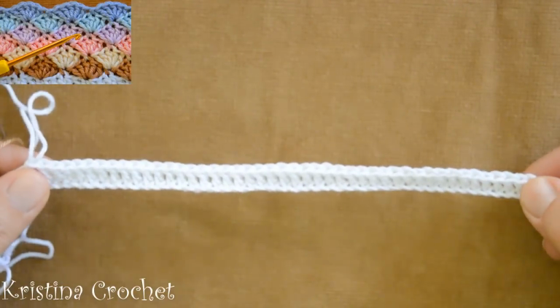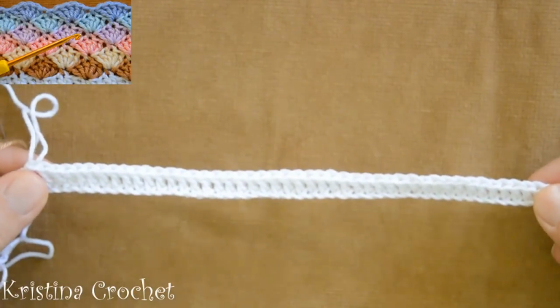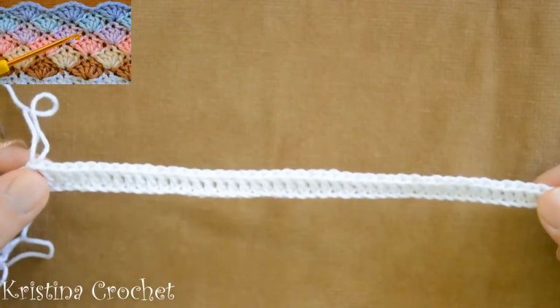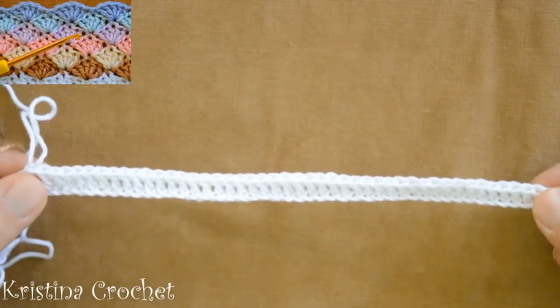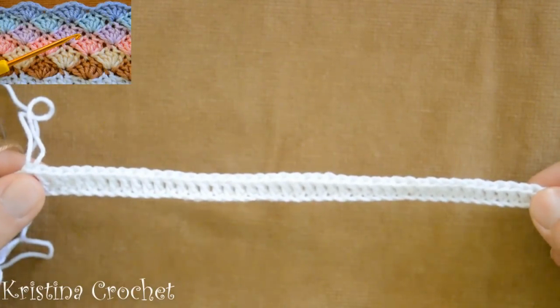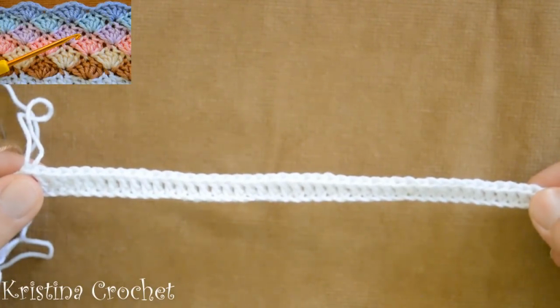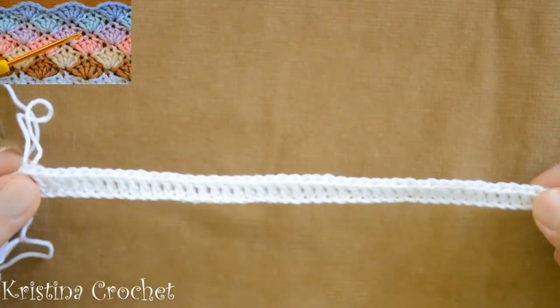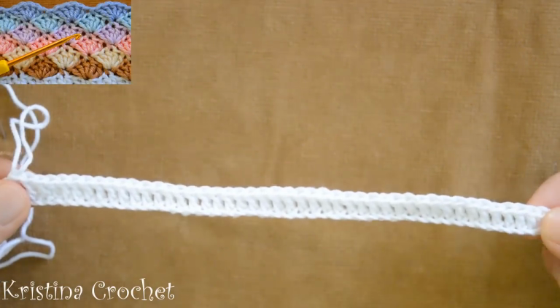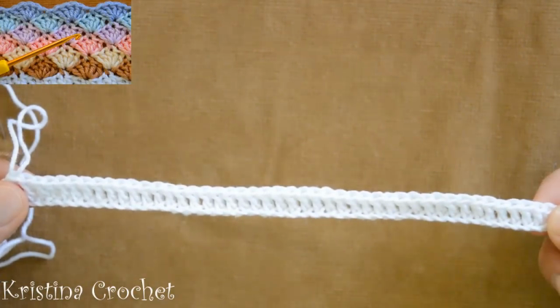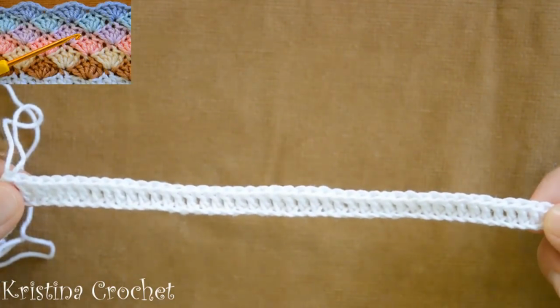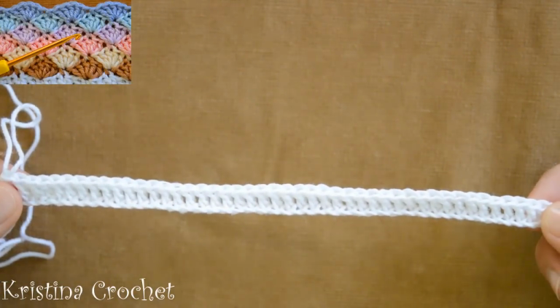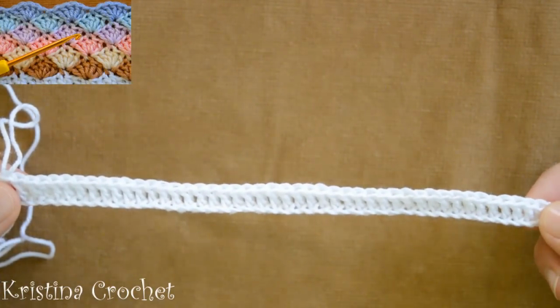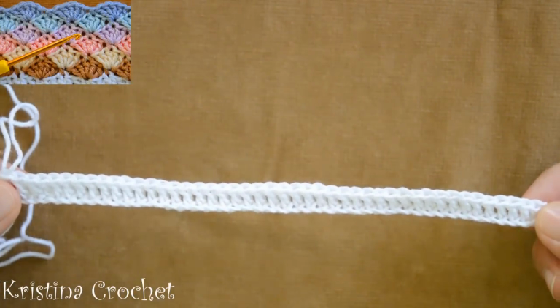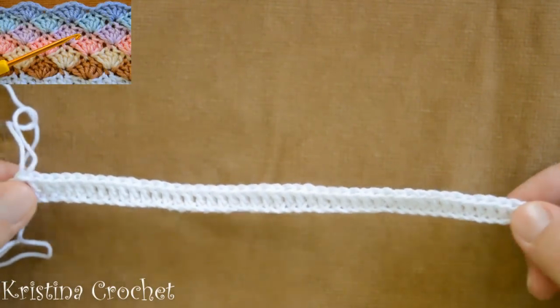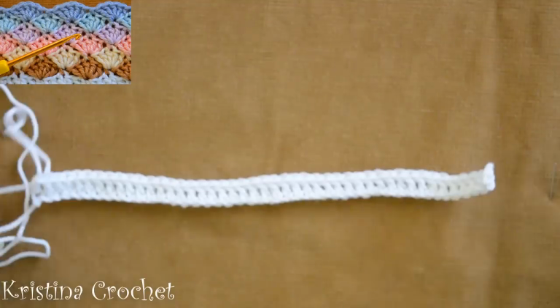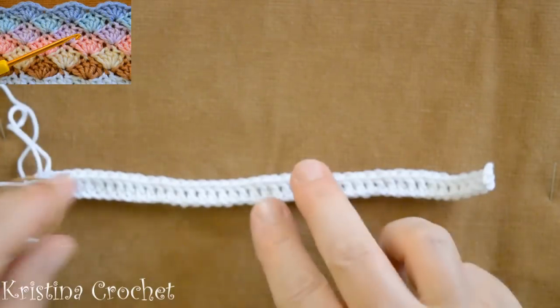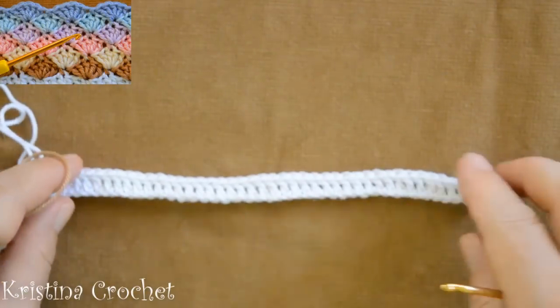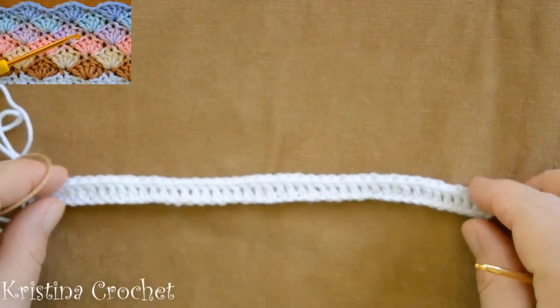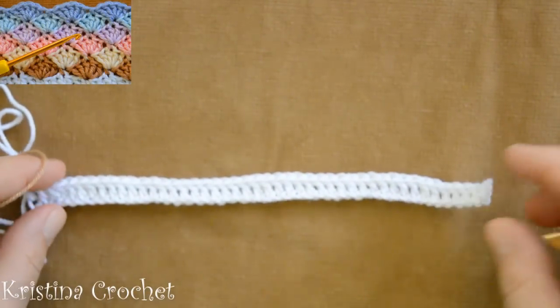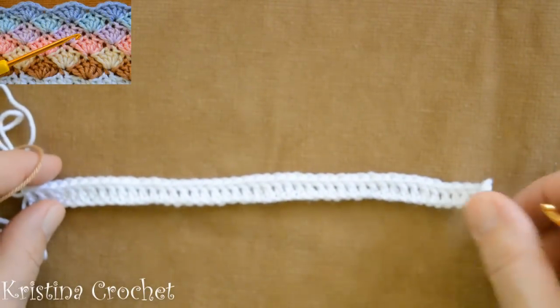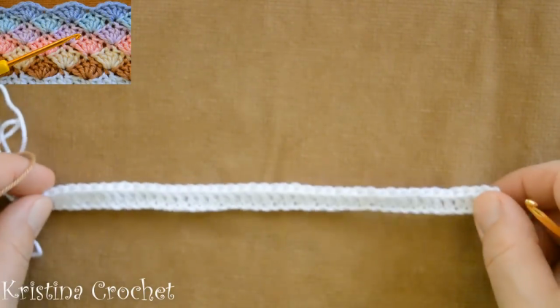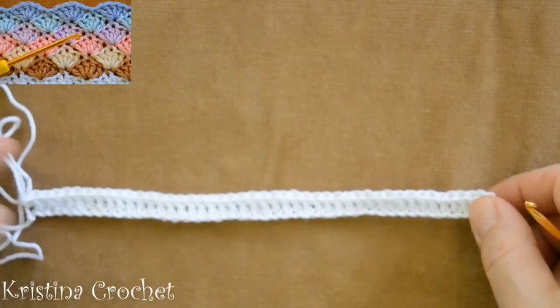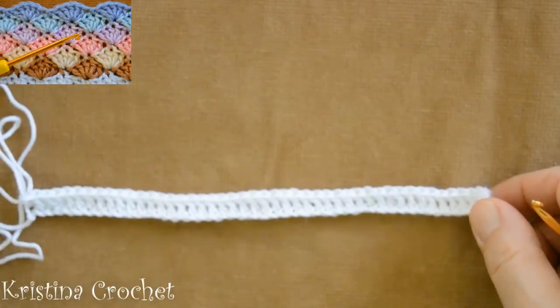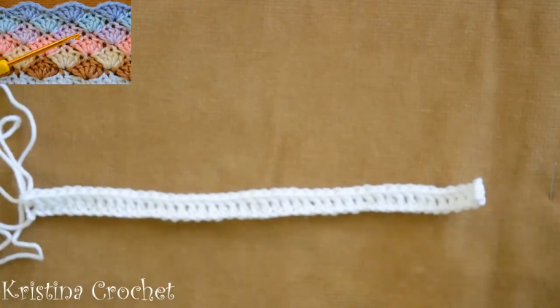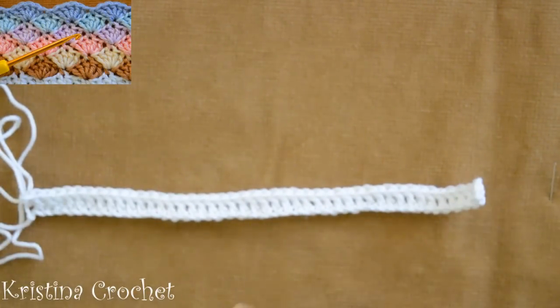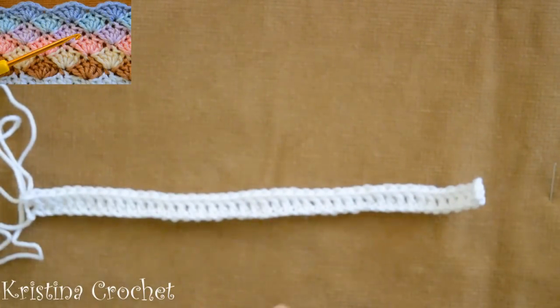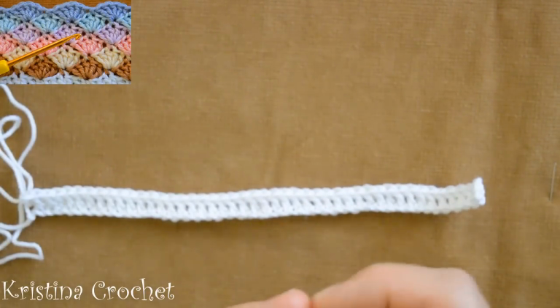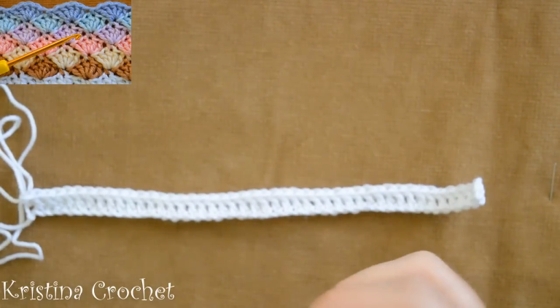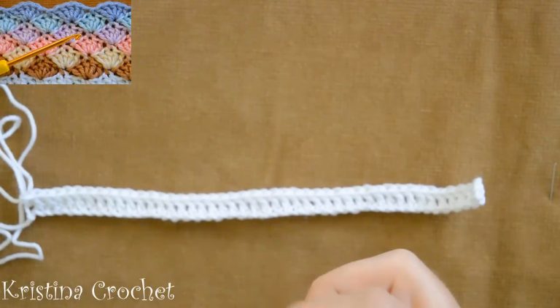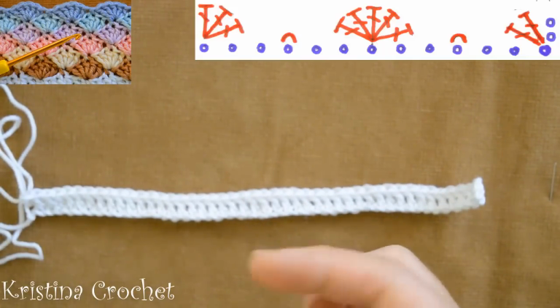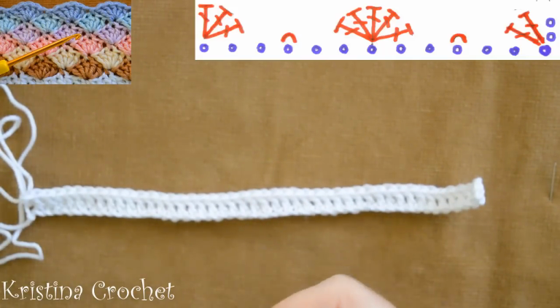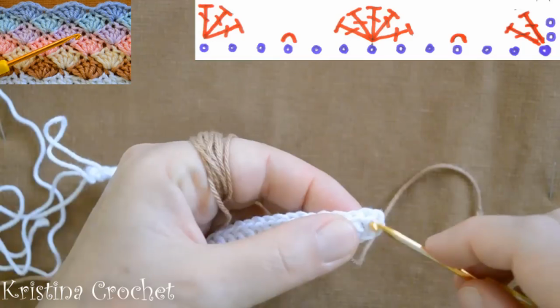I made one foundation row with double crochets. This pattern is multiplied with 6.